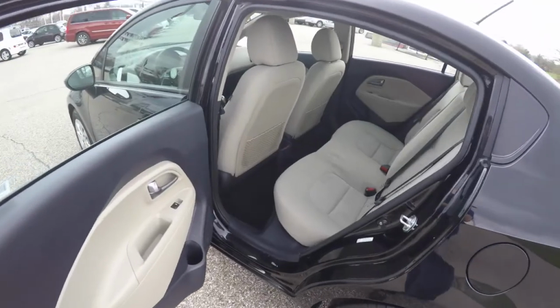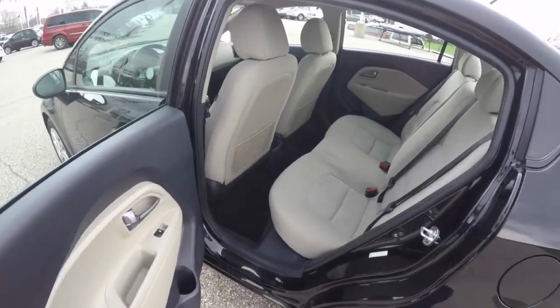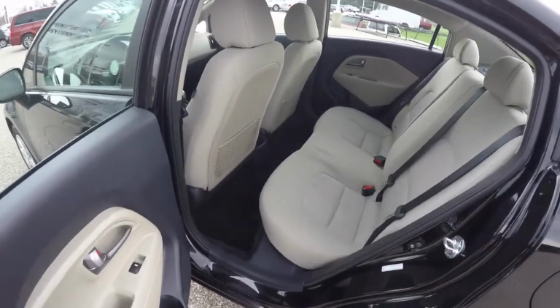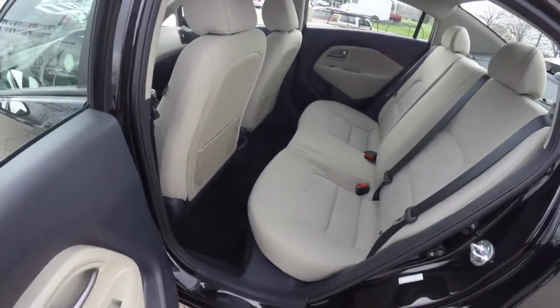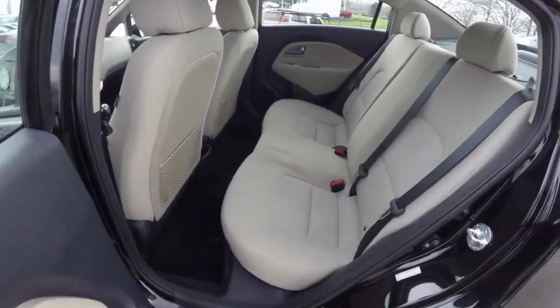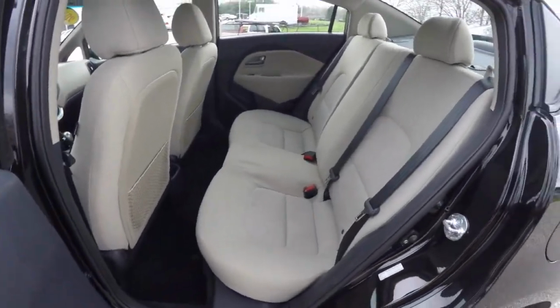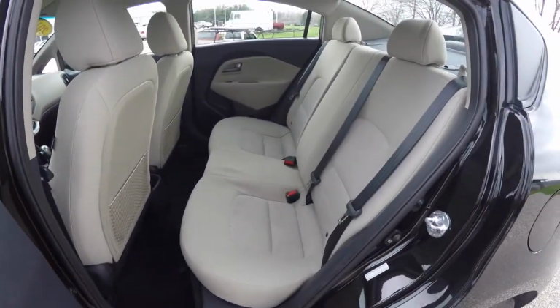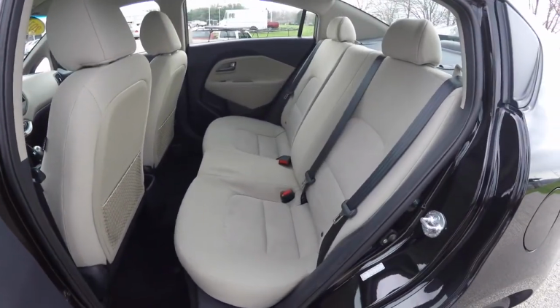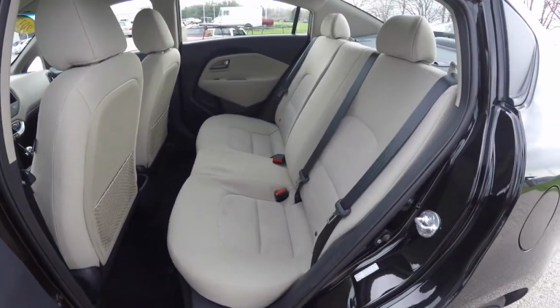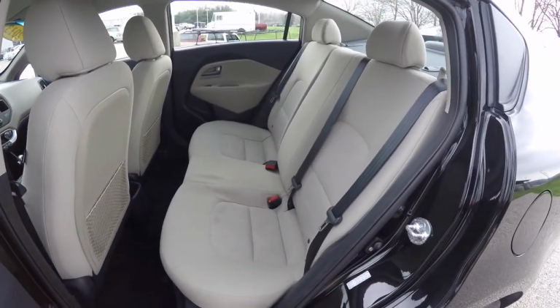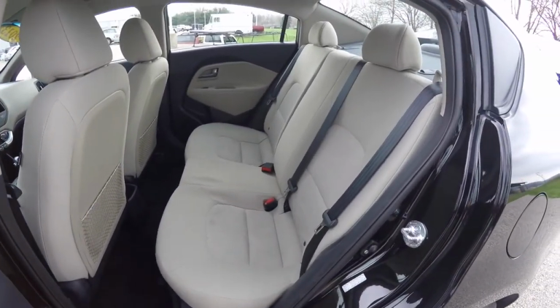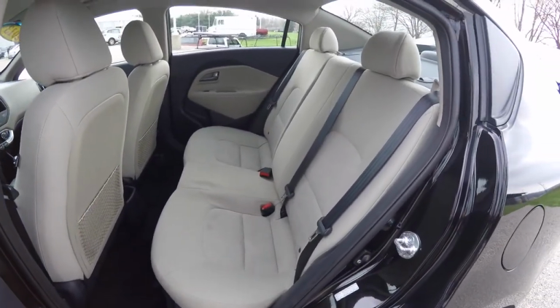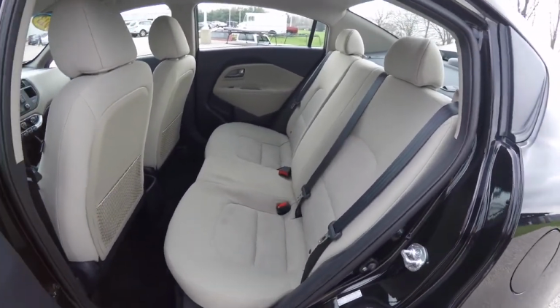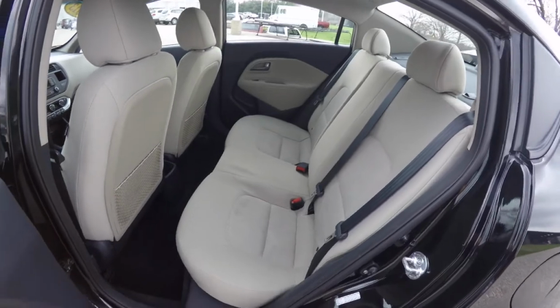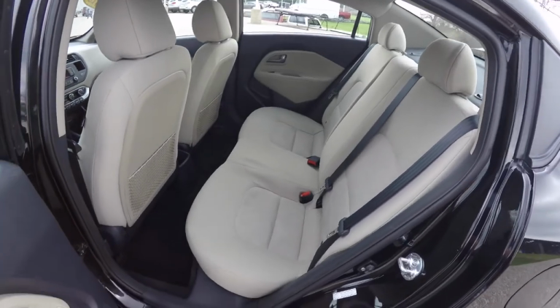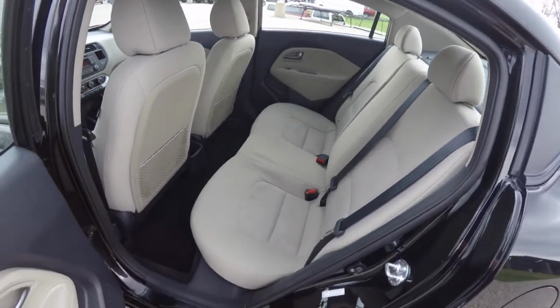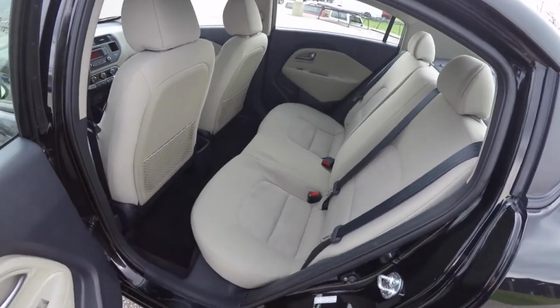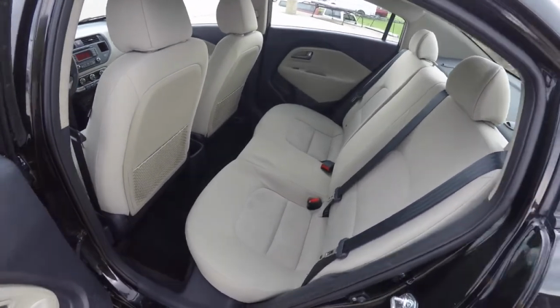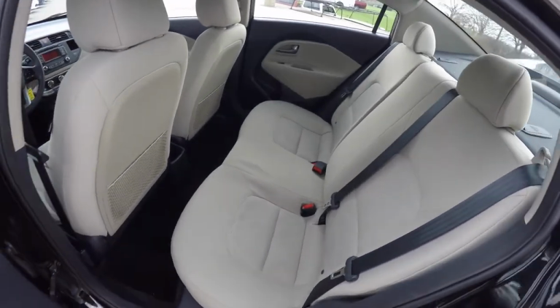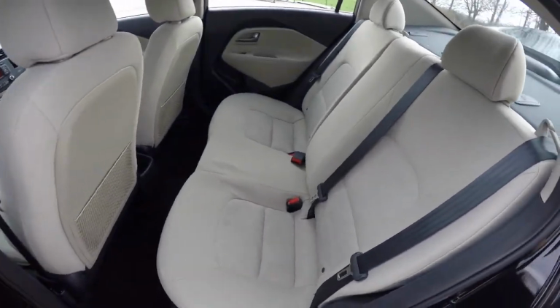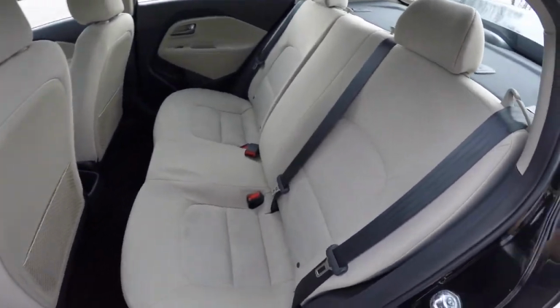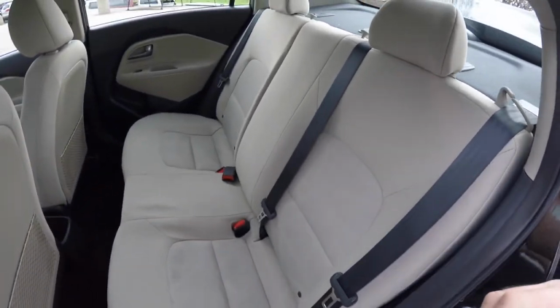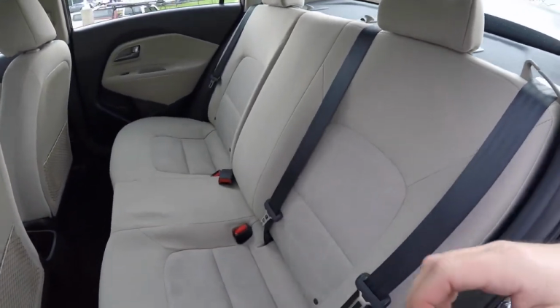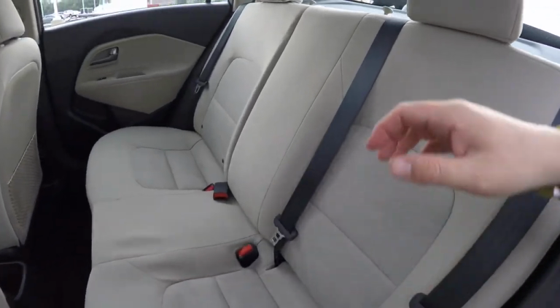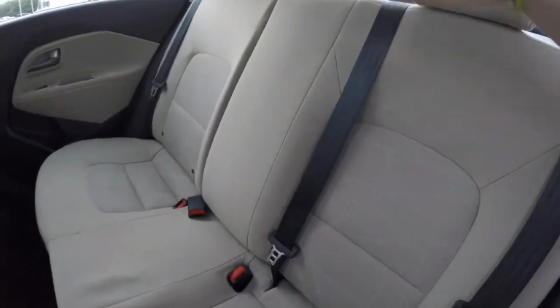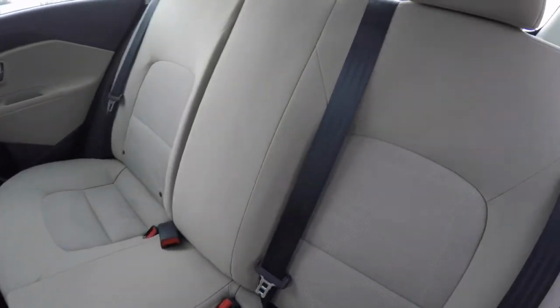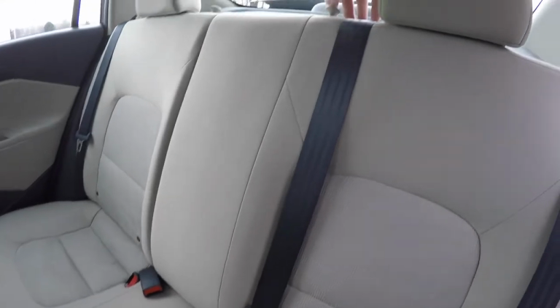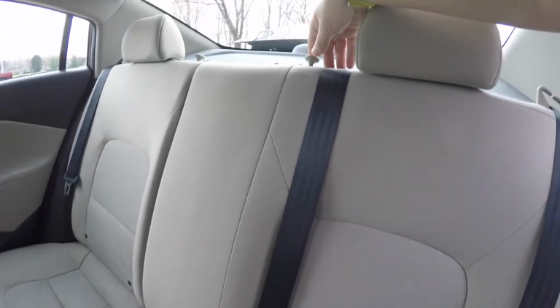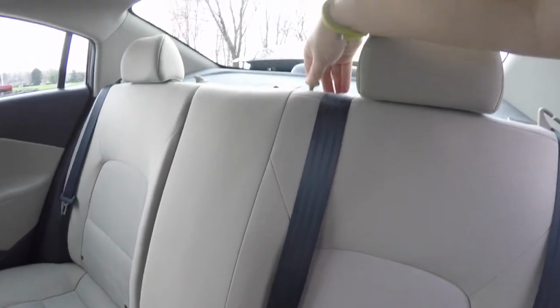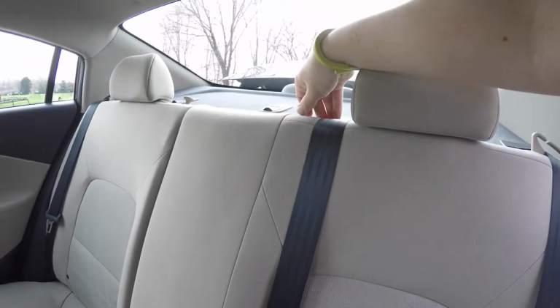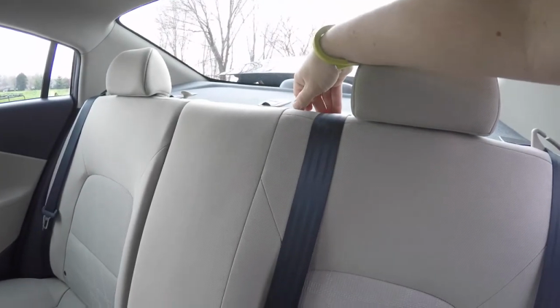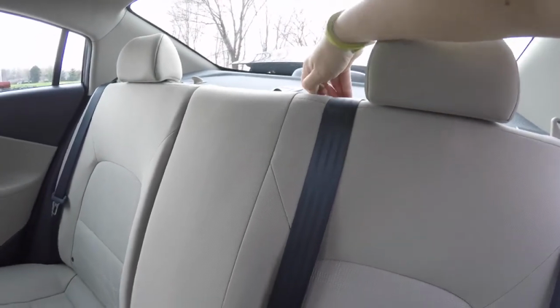Taking a look at the rear seat. It does seat three across. 60-40 split folding seat design. Also has height-adjustable head restraints on the outboard seating. To fold the seats is easy — just locate these little tabs and pull up.